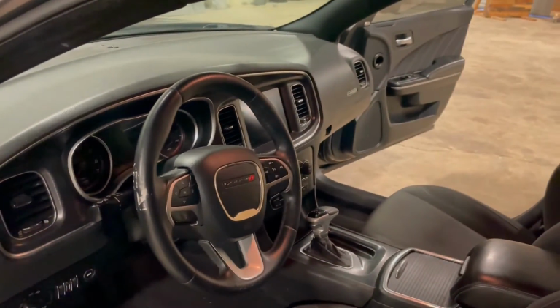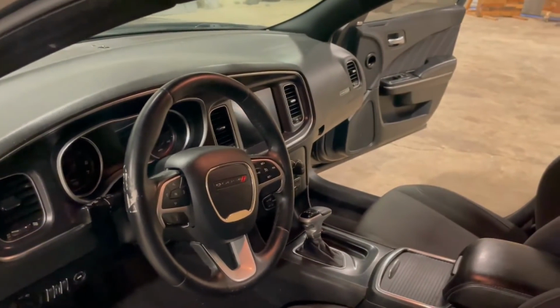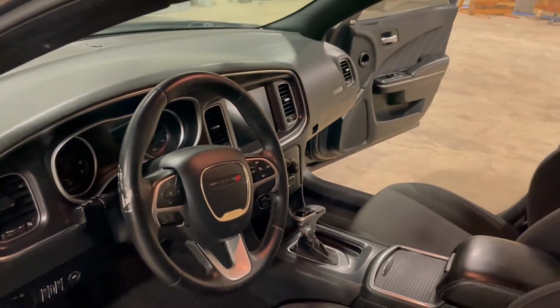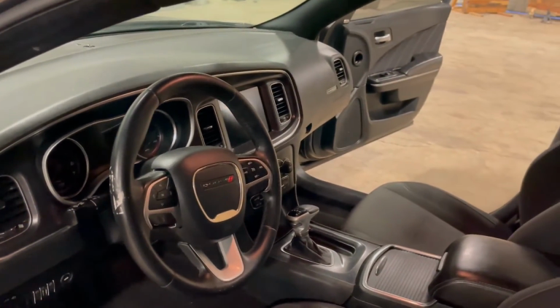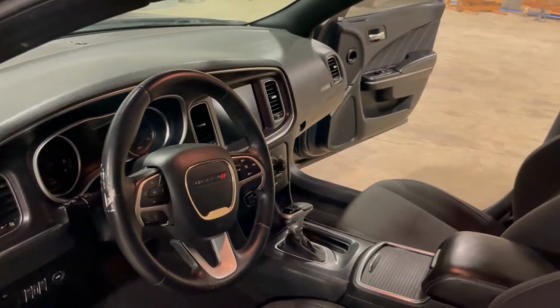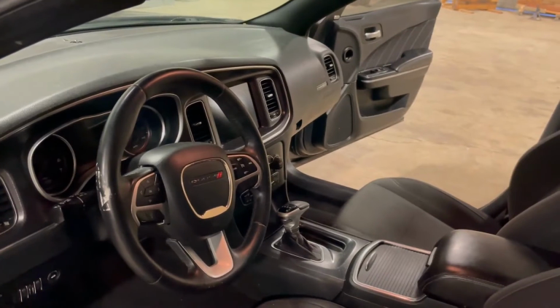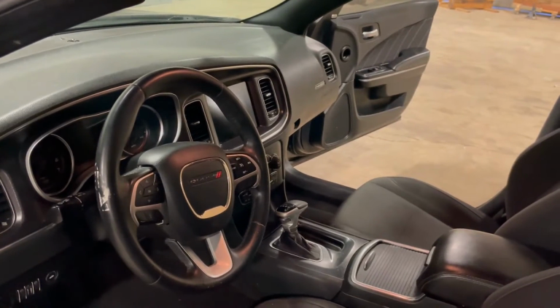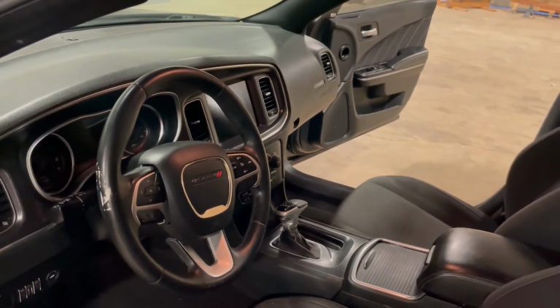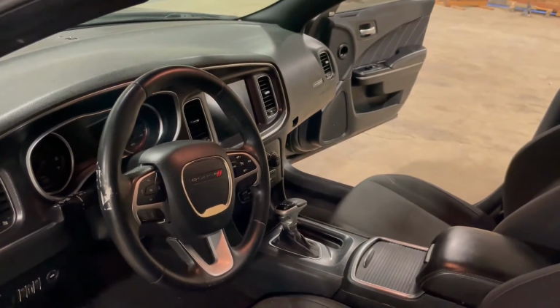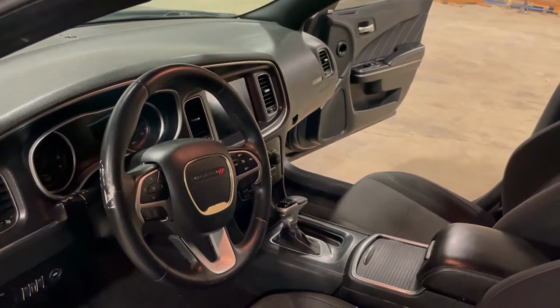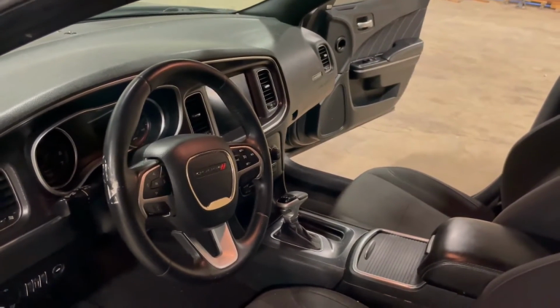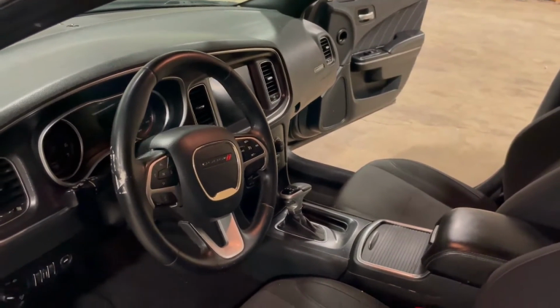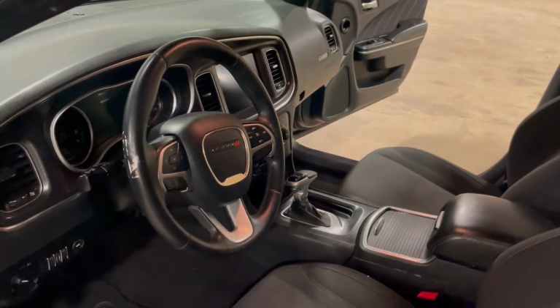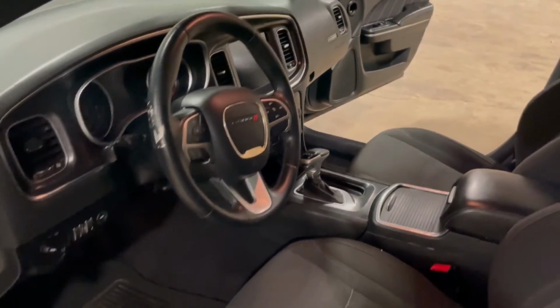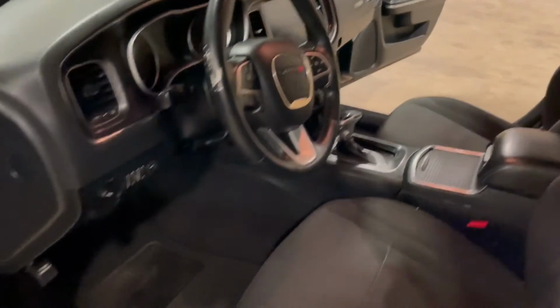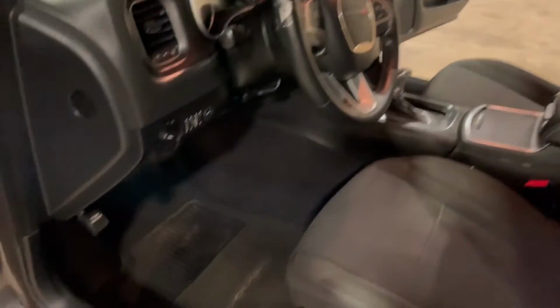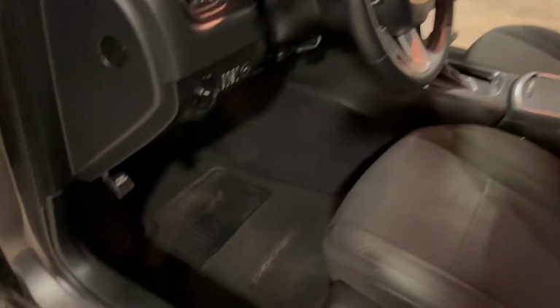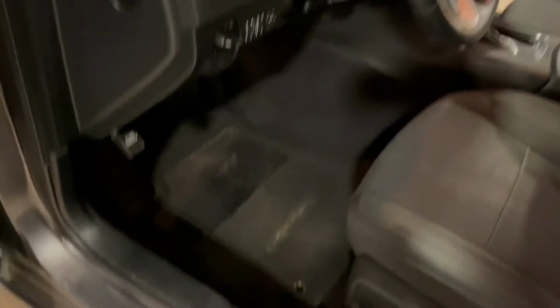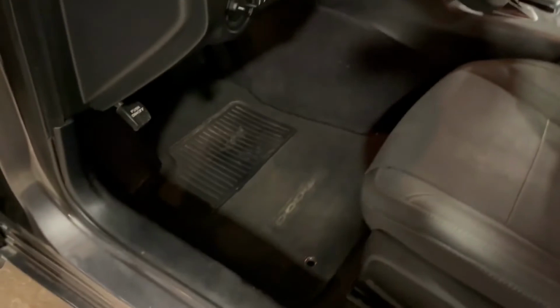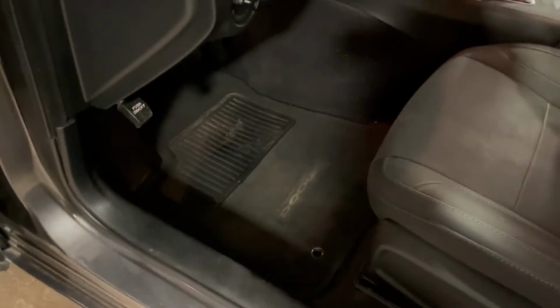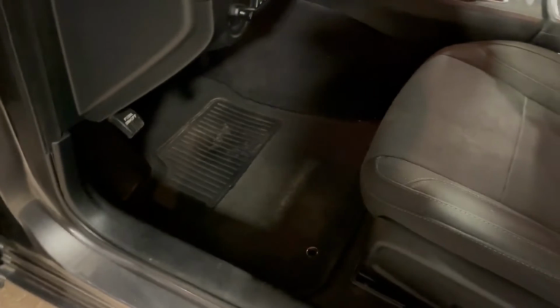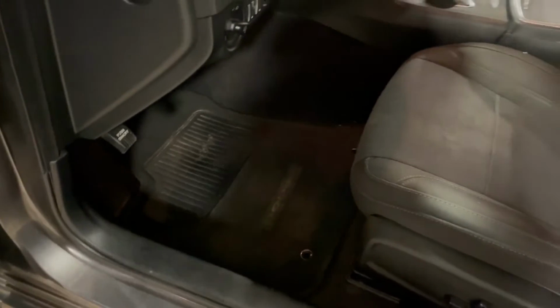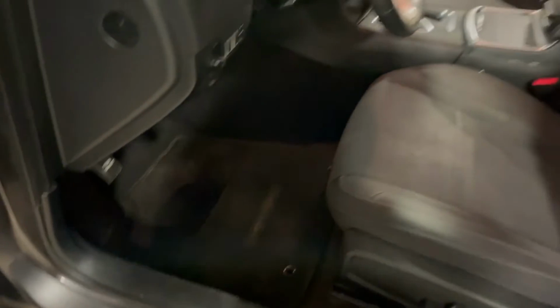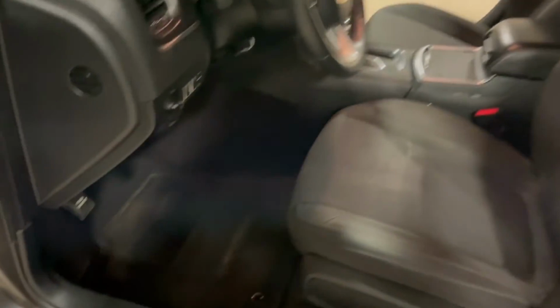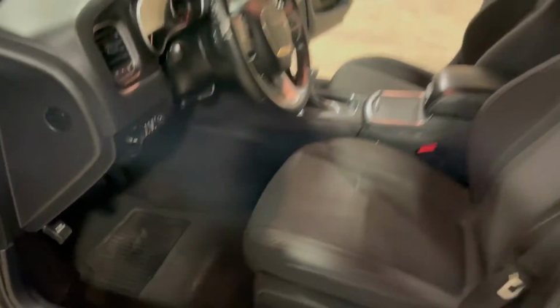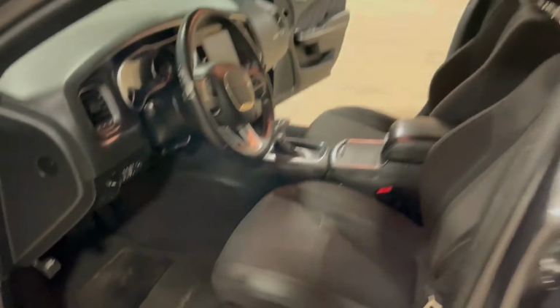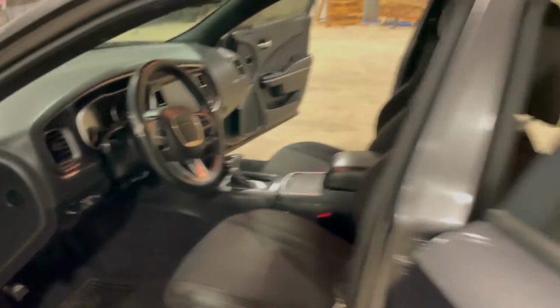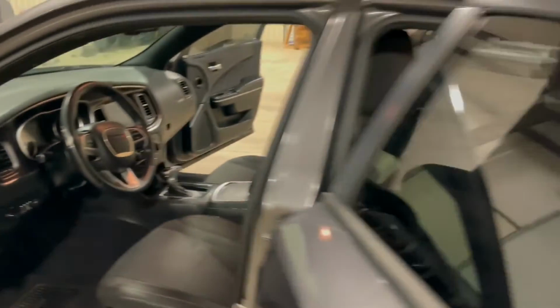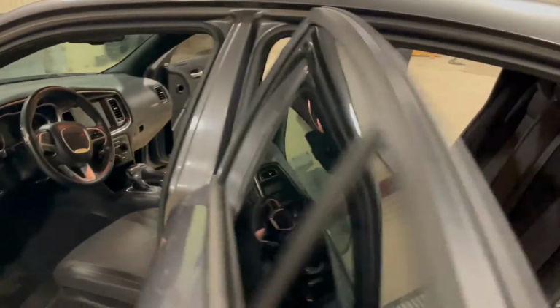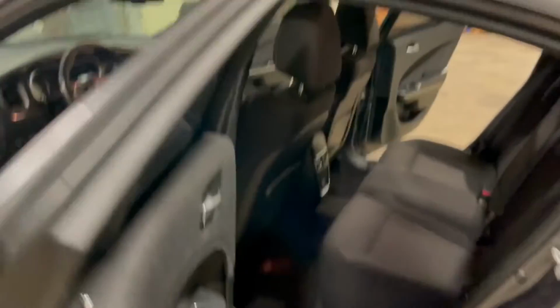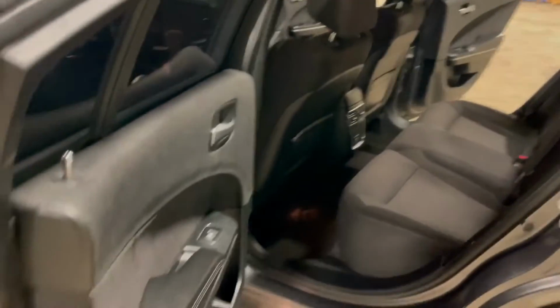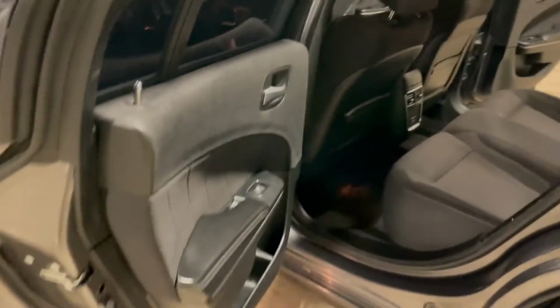It has the XM/AM FM radio. It's got the Charger floor mats, which are pretty clean, and the carpet is clean as well. The headliner is not sagging — it's a nice, clean, straight headliner.